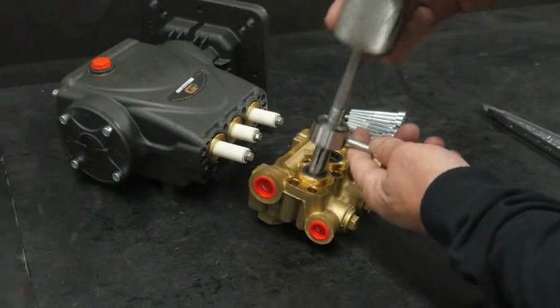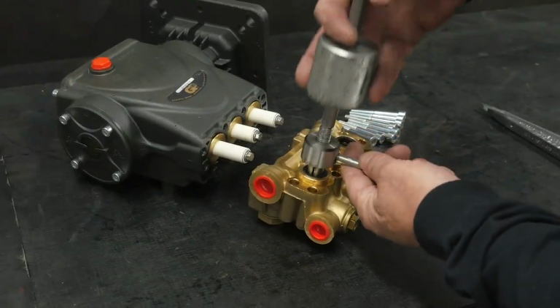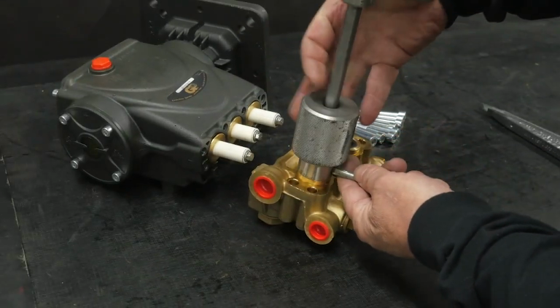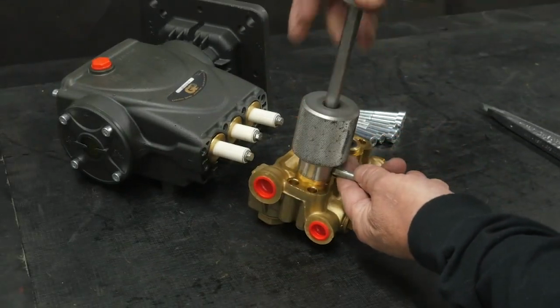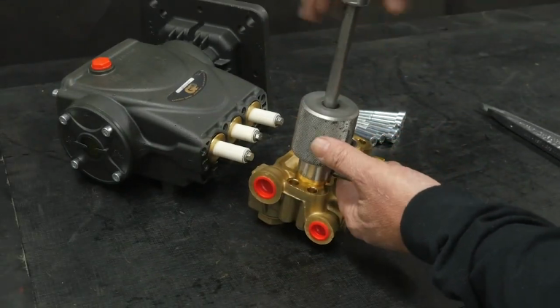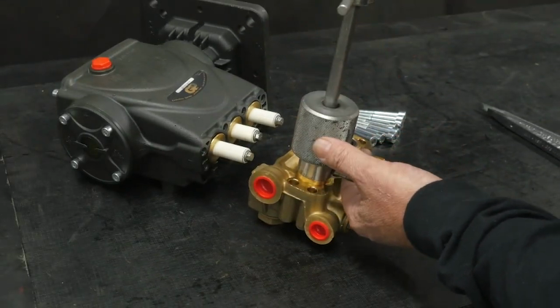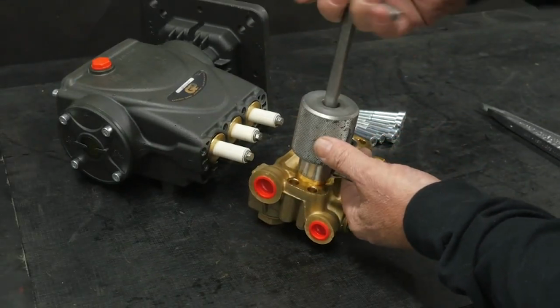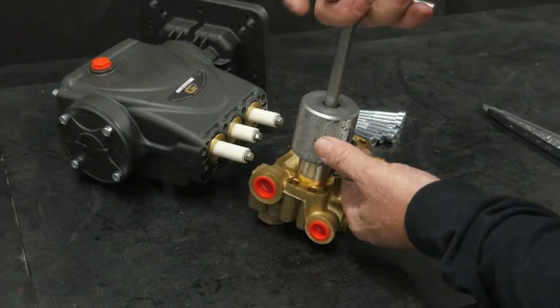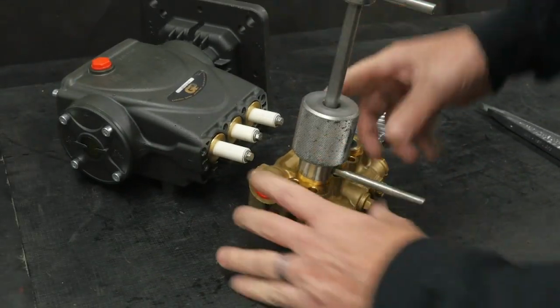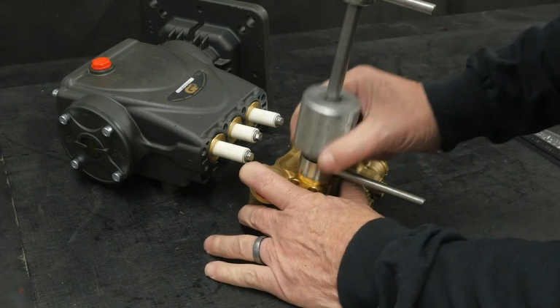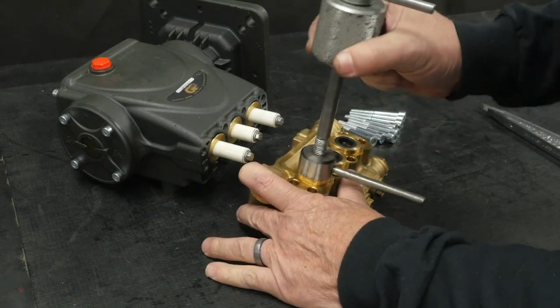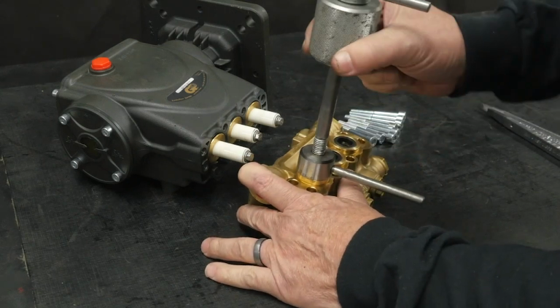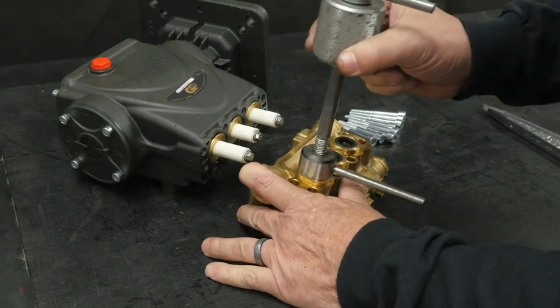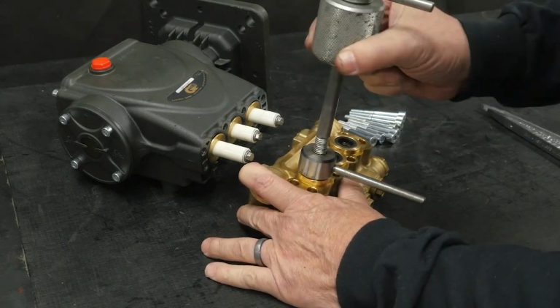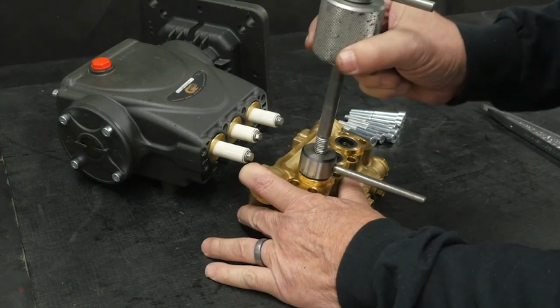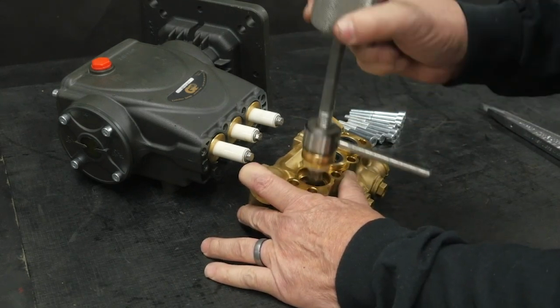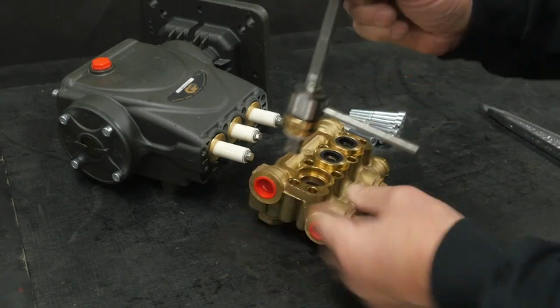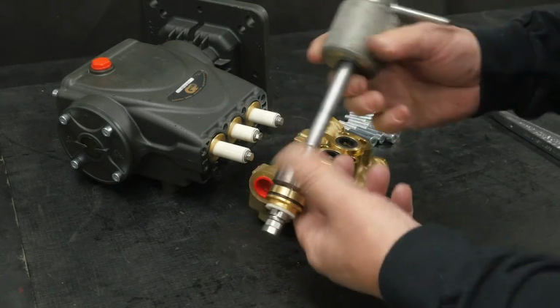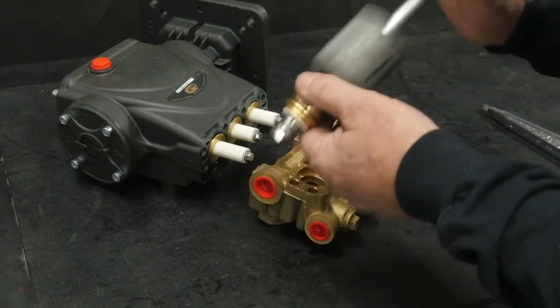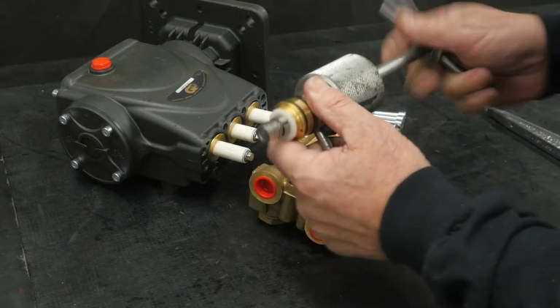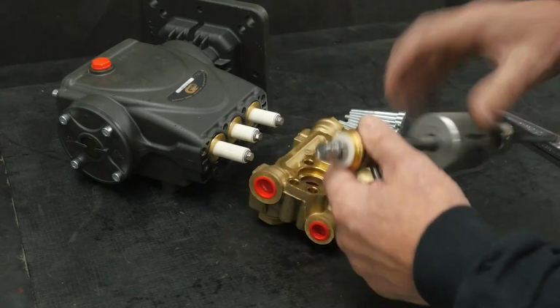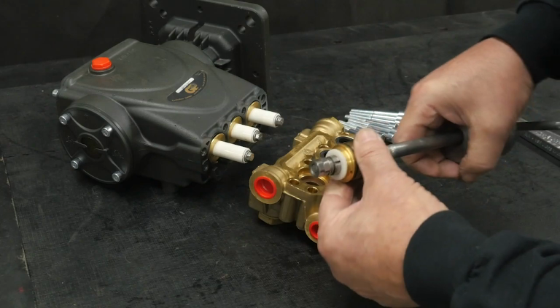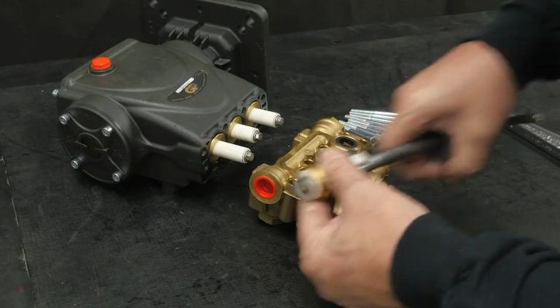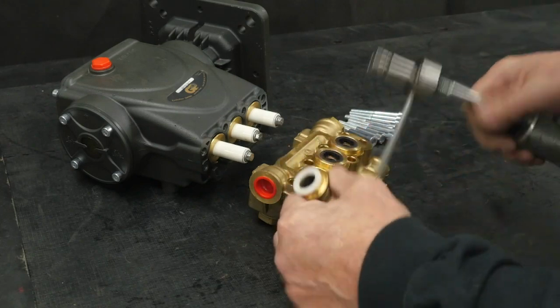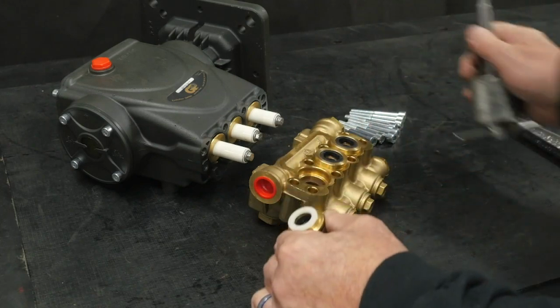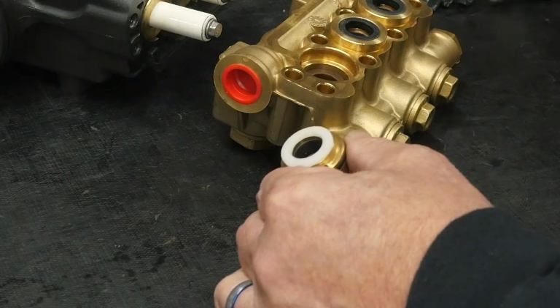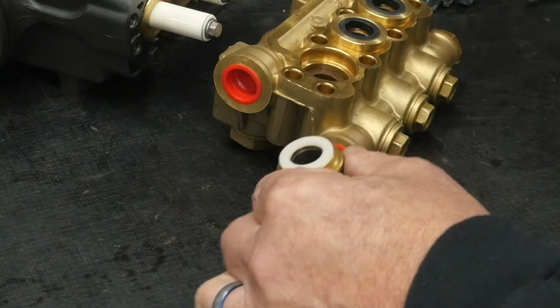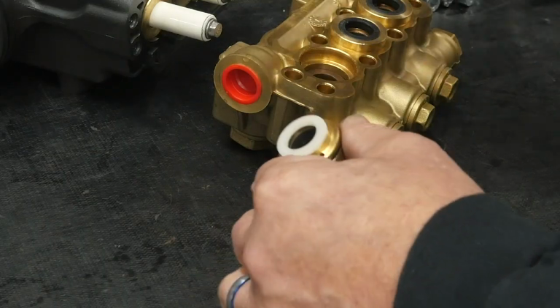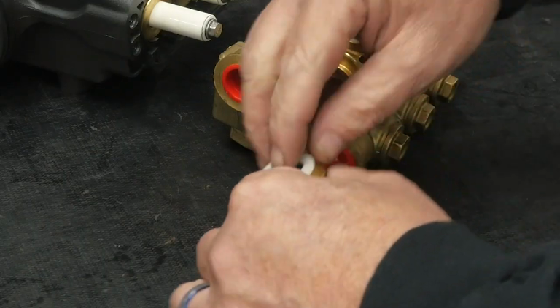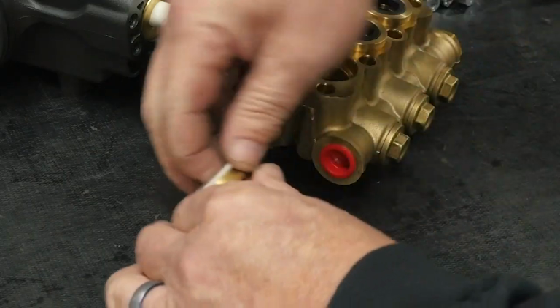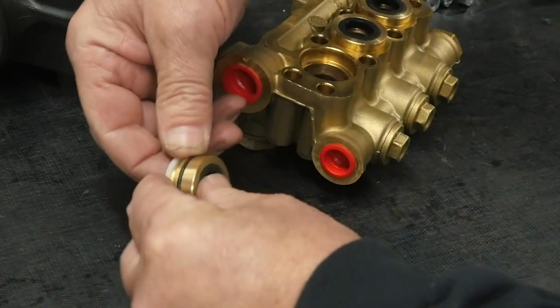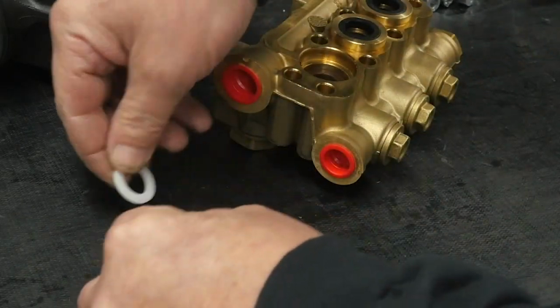With a 15 millimeter collet attached to the slide hammer, insert the collet into the manifold and remove the retainer. Separate the spacer washer from the retainer.